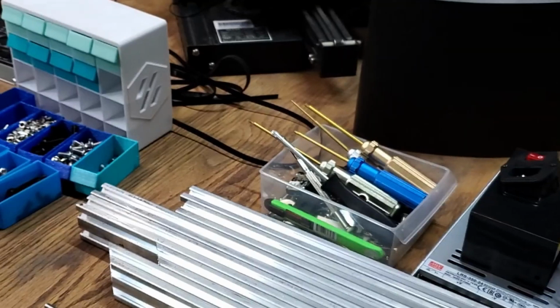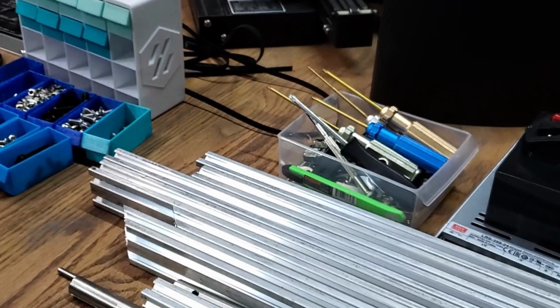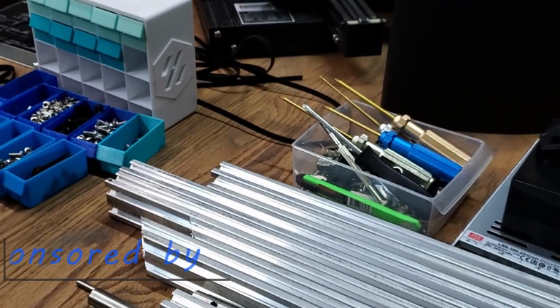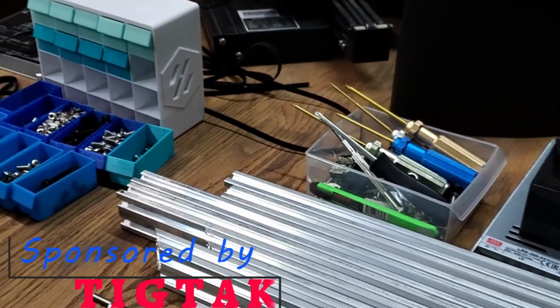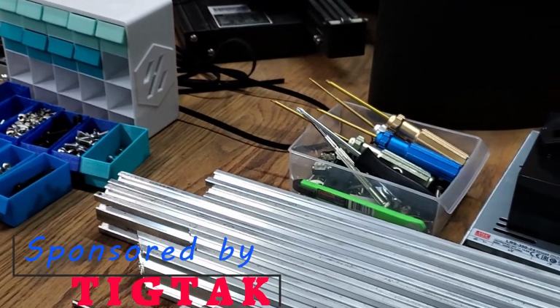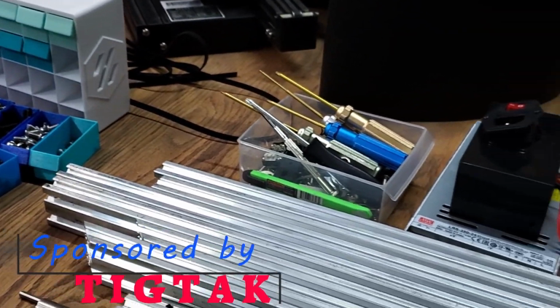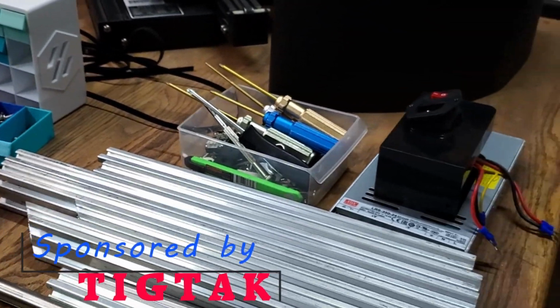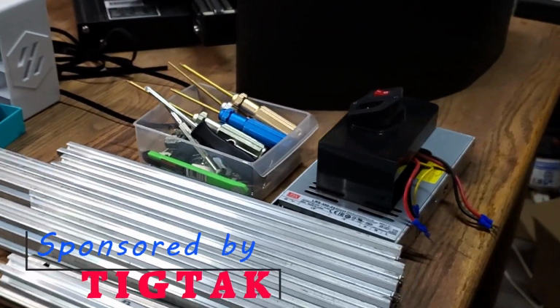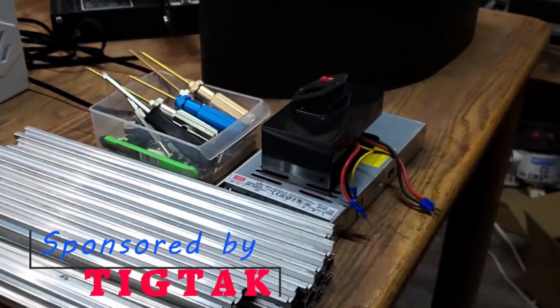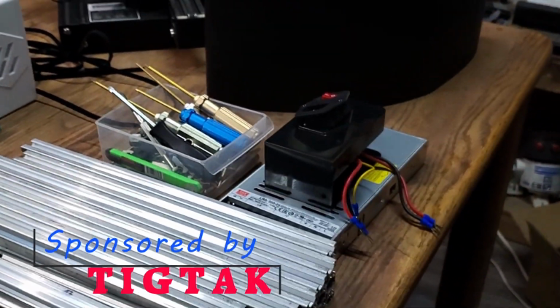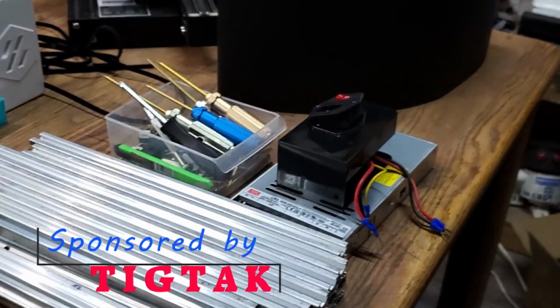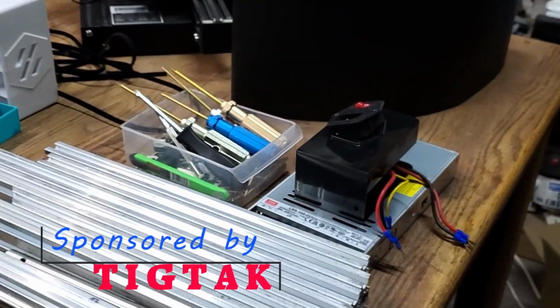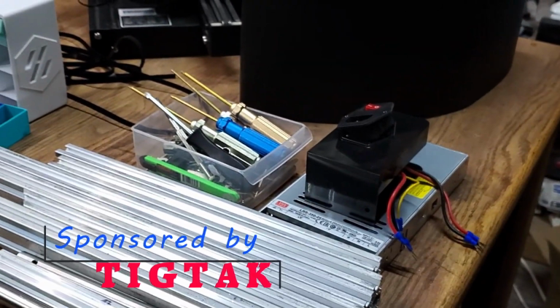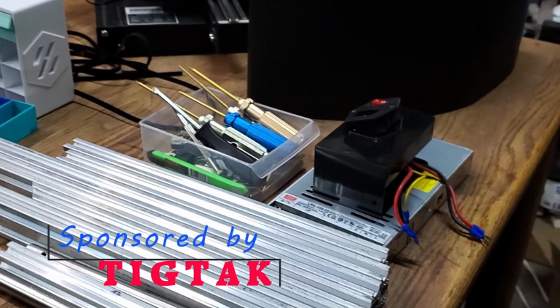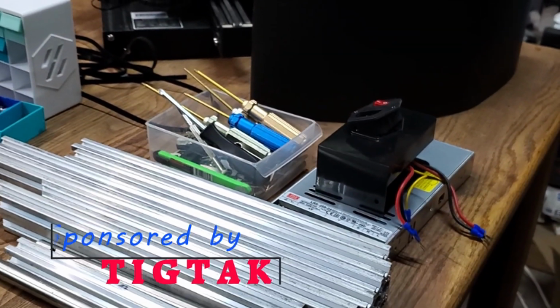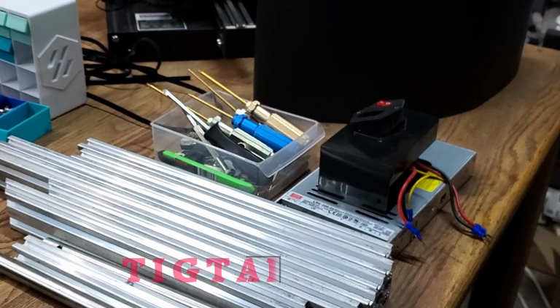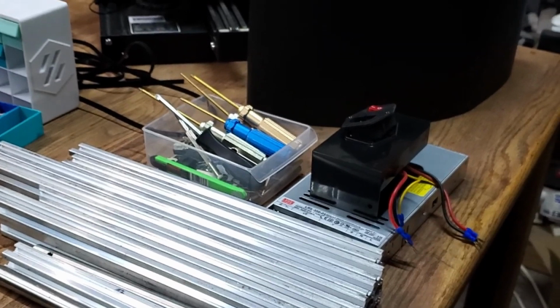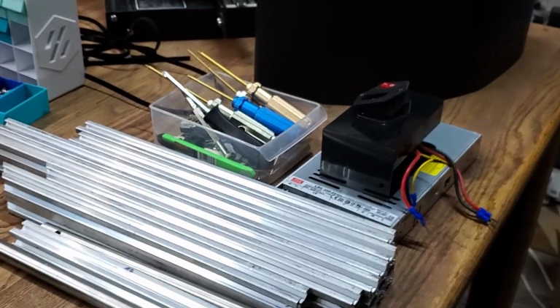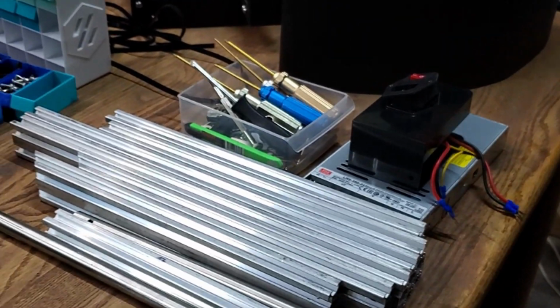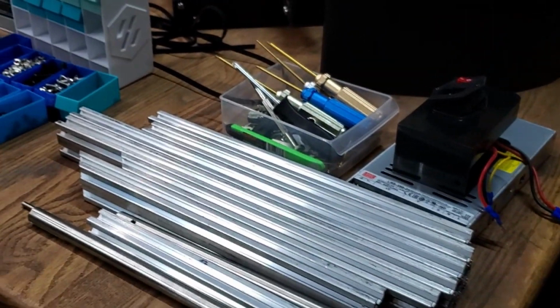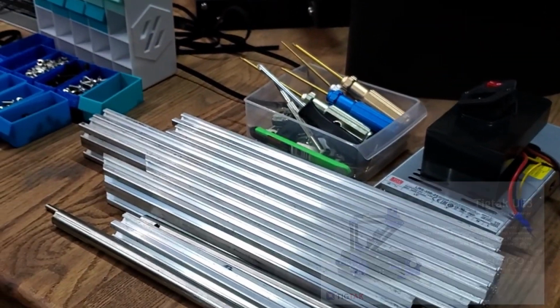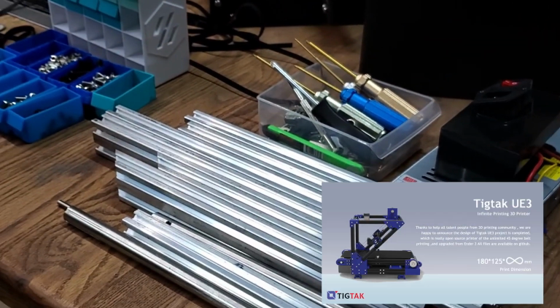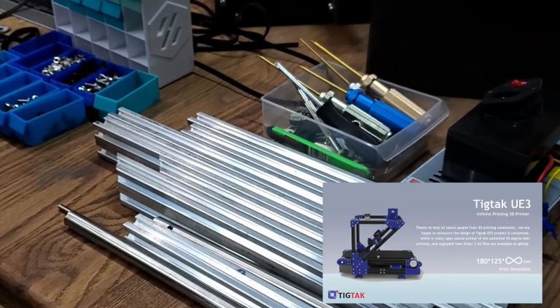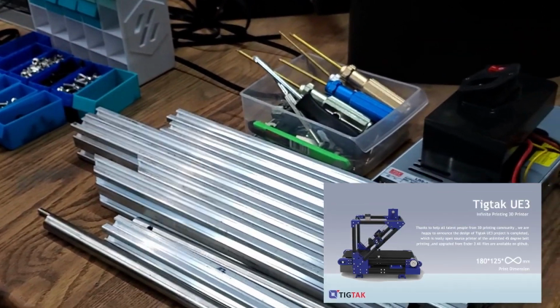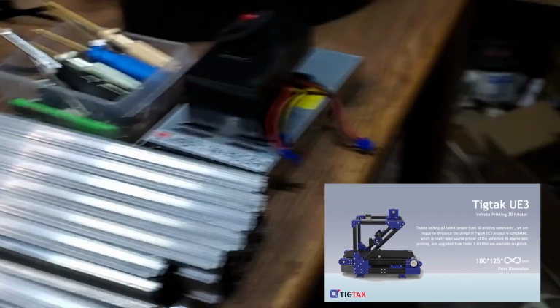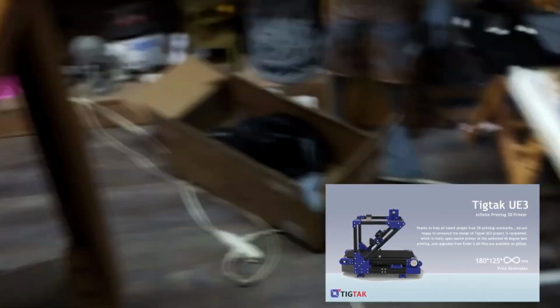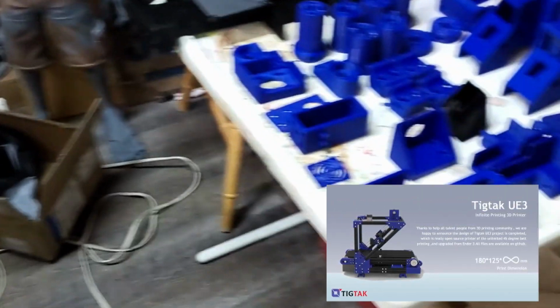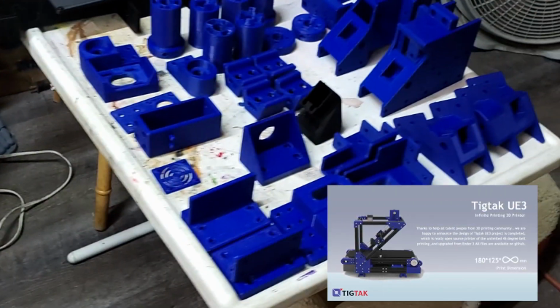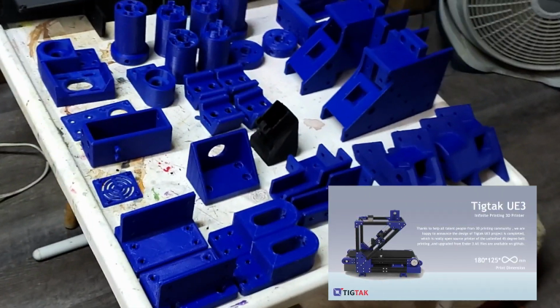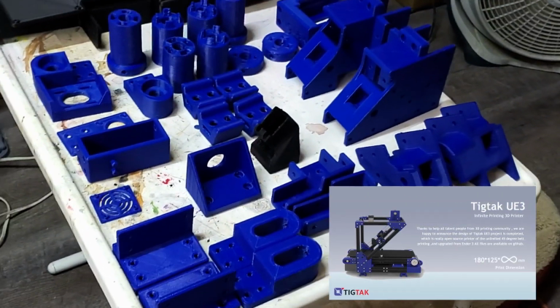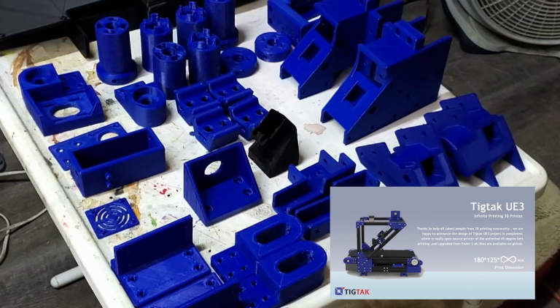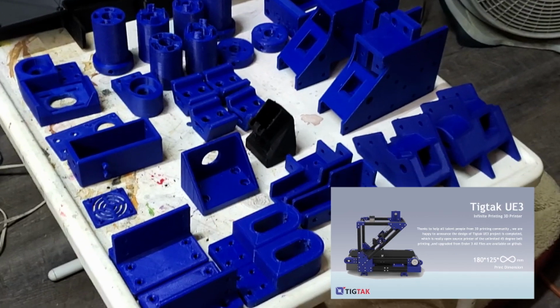Hello everybody and welcome to 3DHP. My name is Jerry and we're going to start on the TicTac belt printer today. I've got all the parts printed — I've got quite a few parts there.